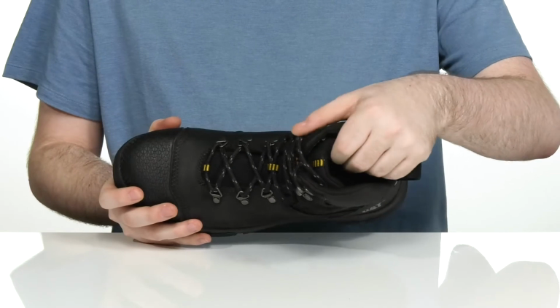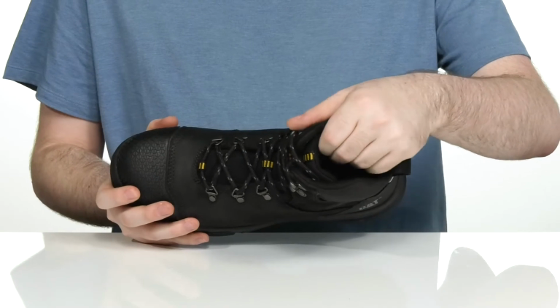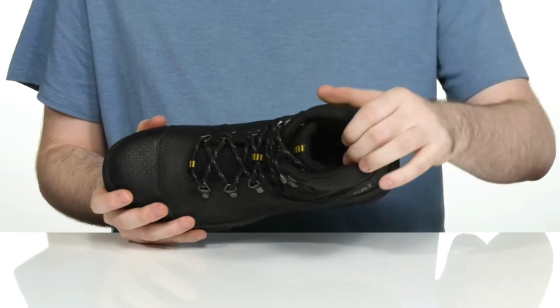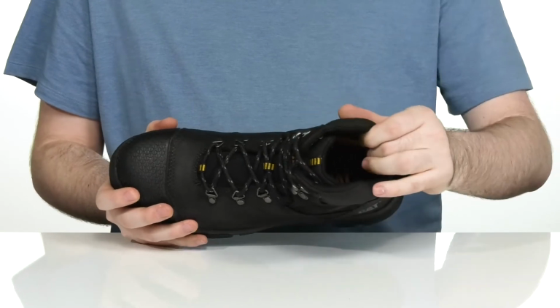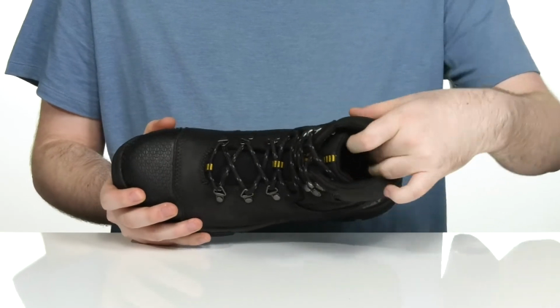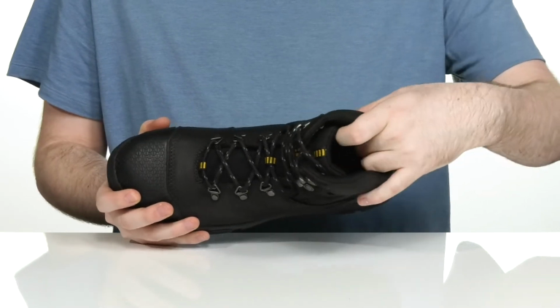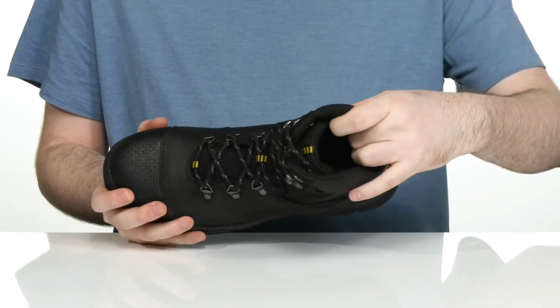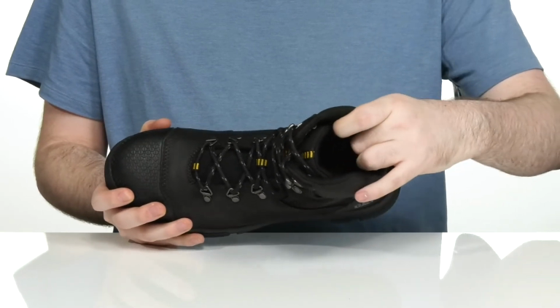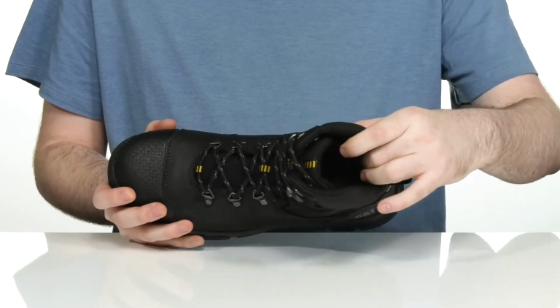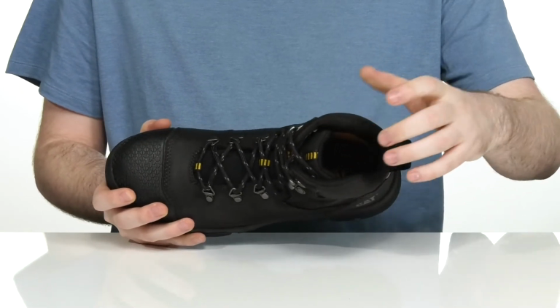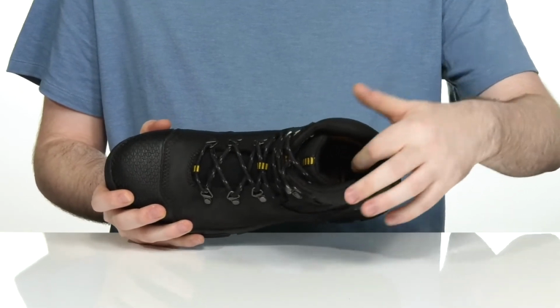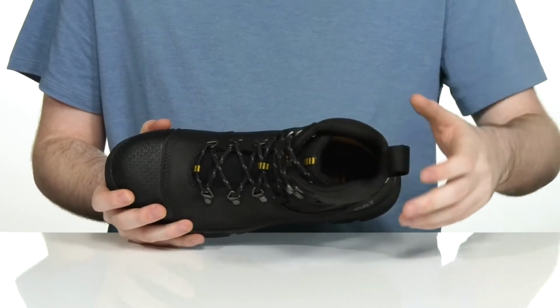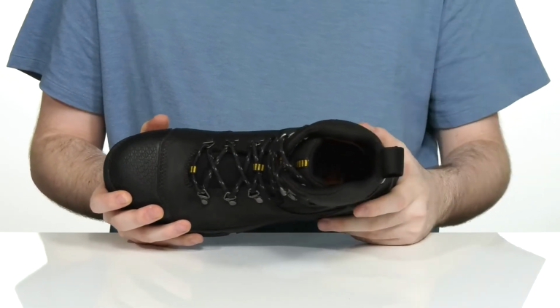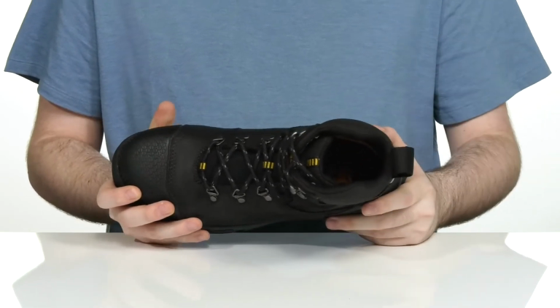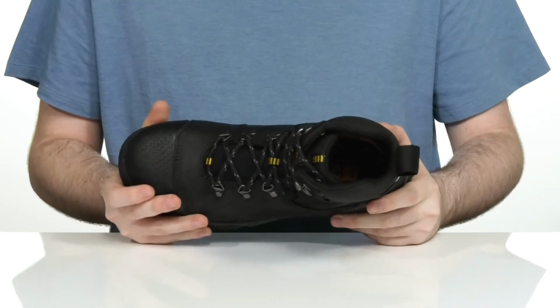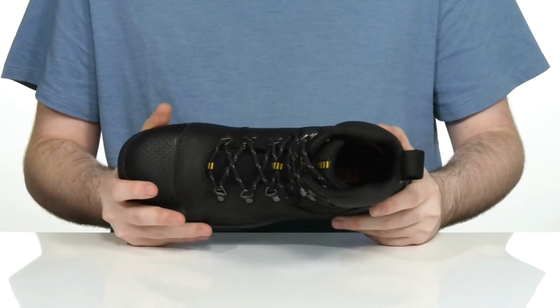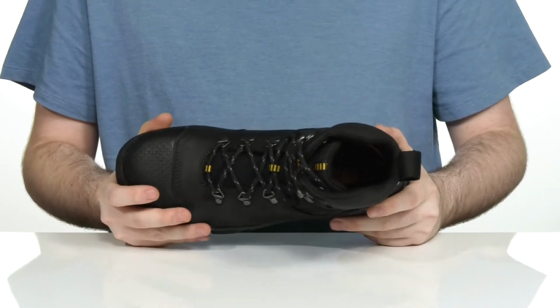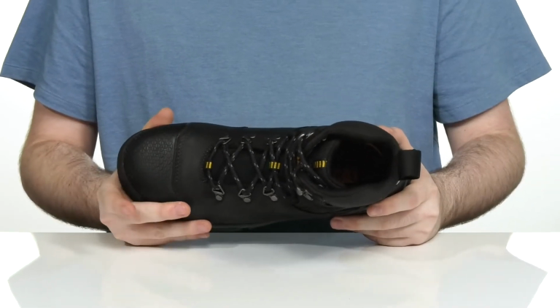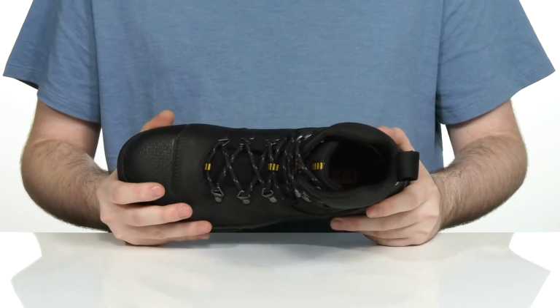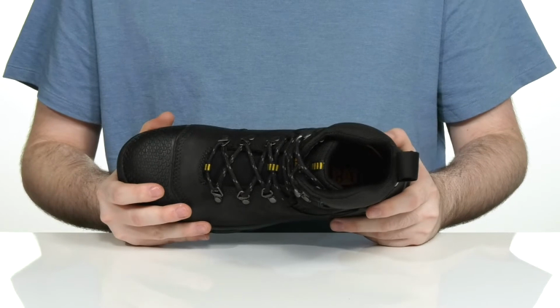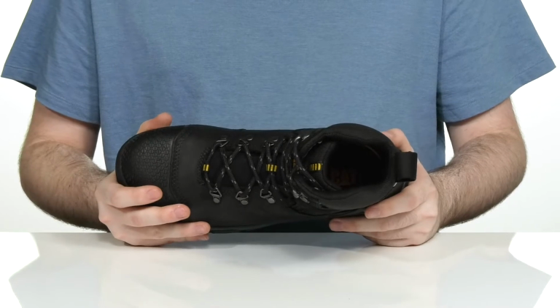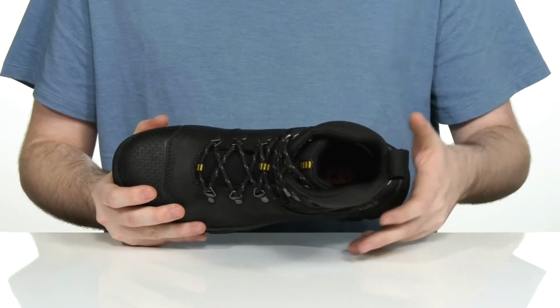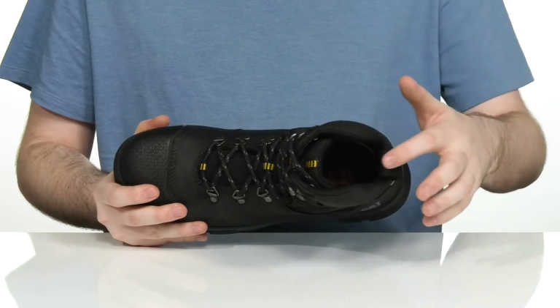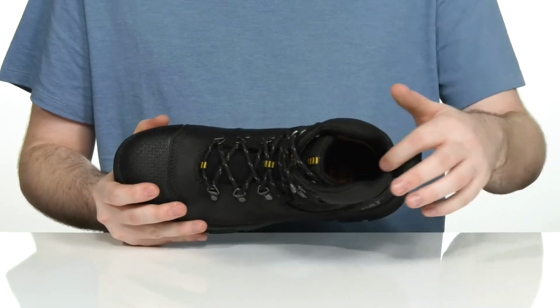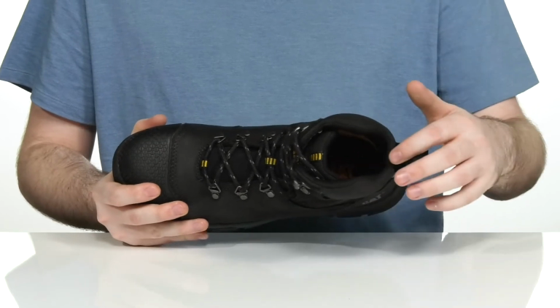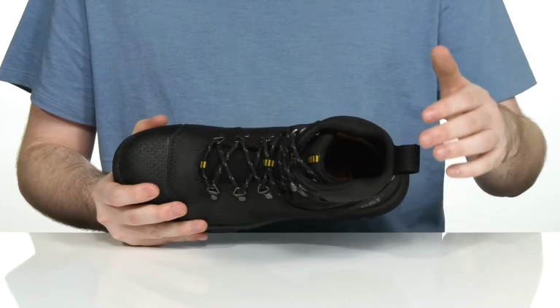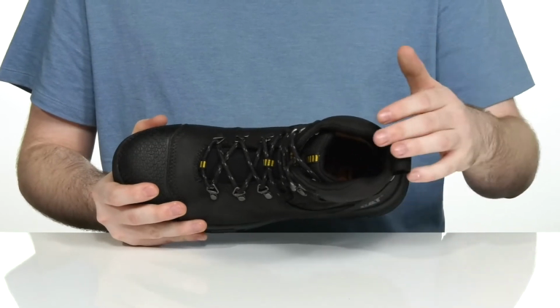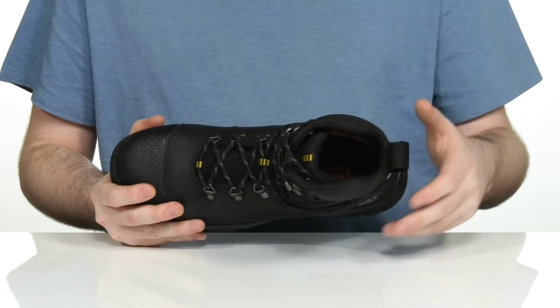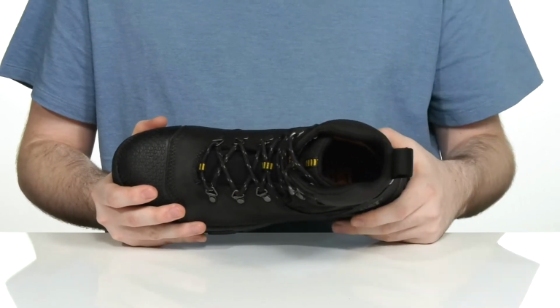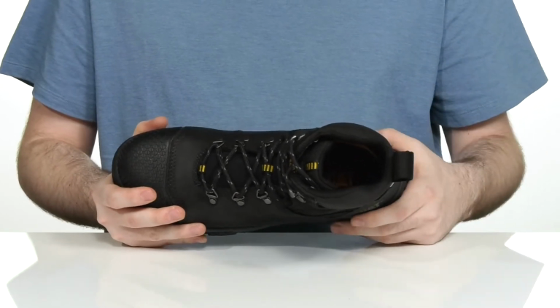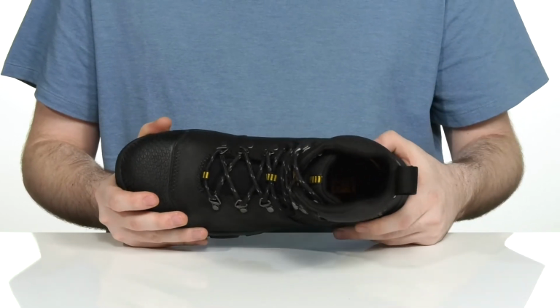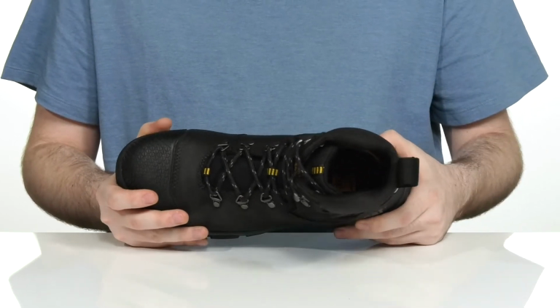The inside lining is padded around the collar and the tongue for support with breathable textile, and it has a very comfortable EVA footbed in the bottom with gel technology to make sure you feel great with every step.